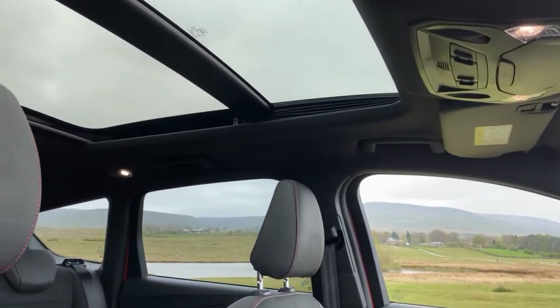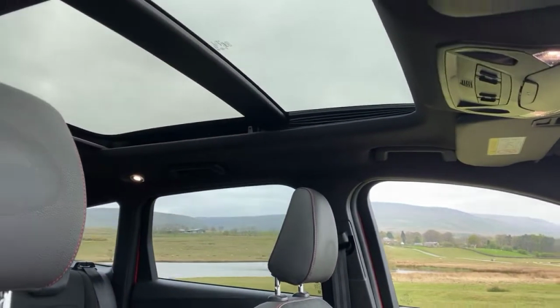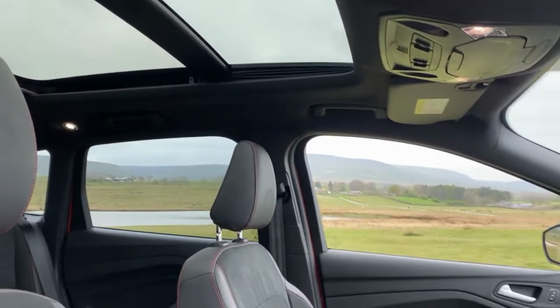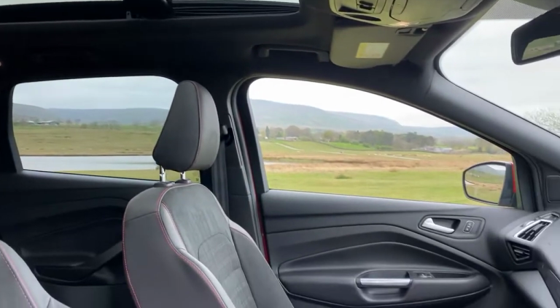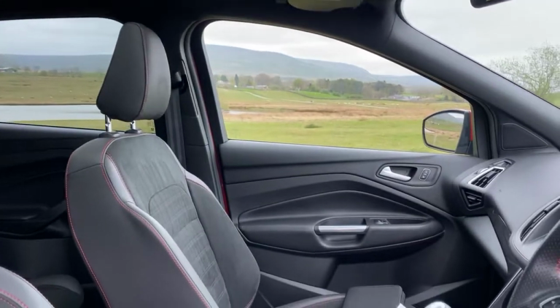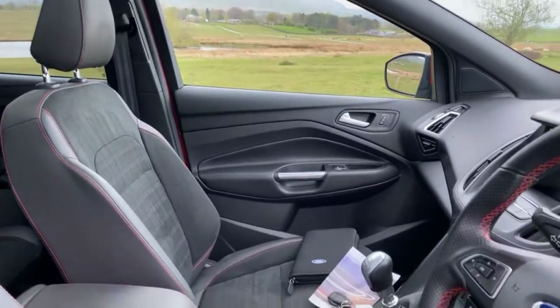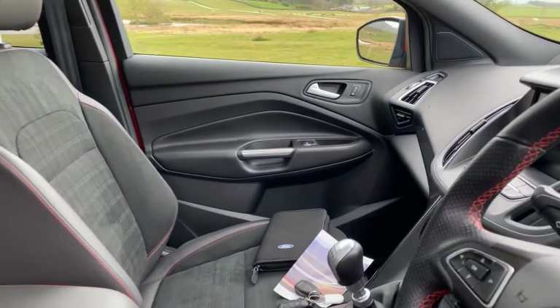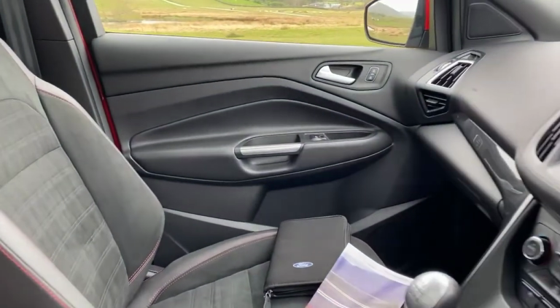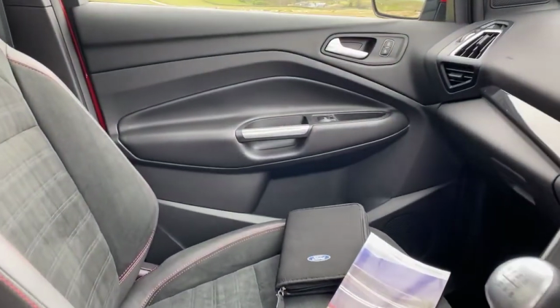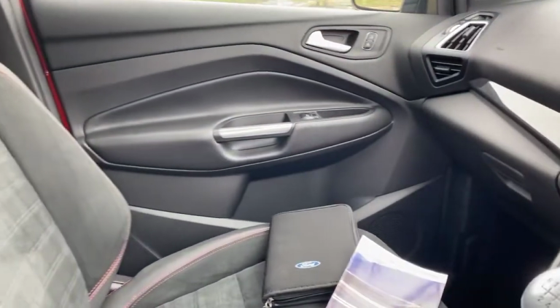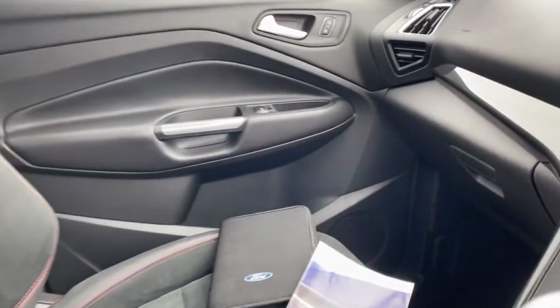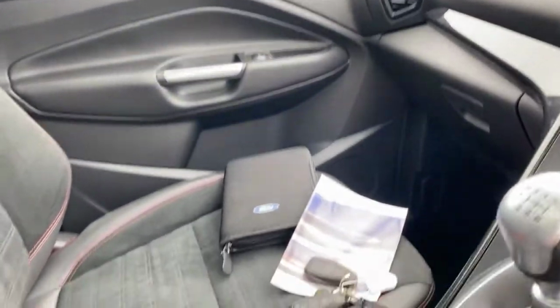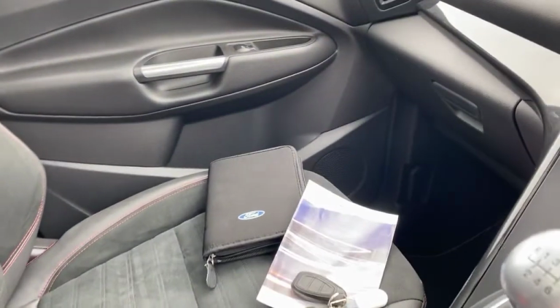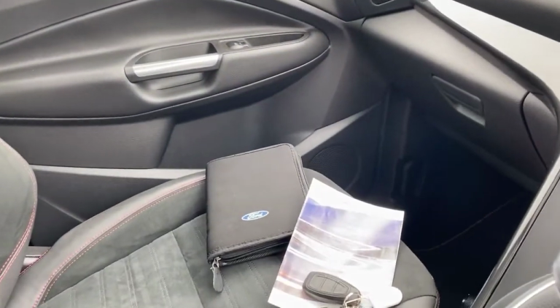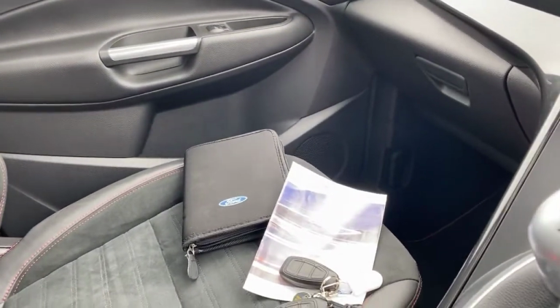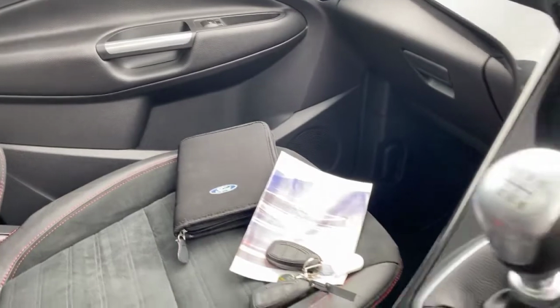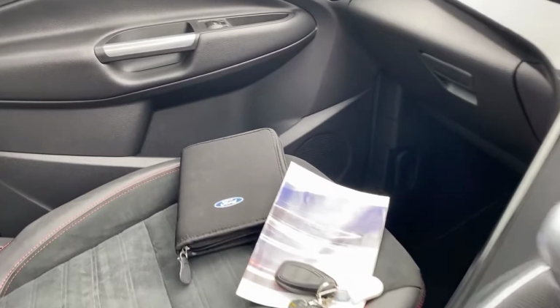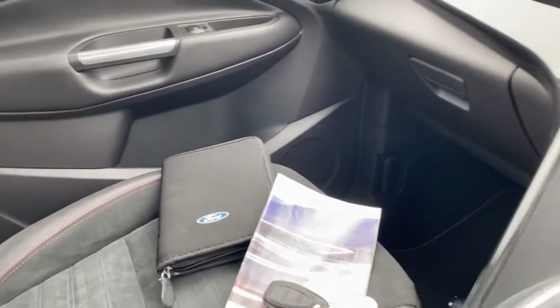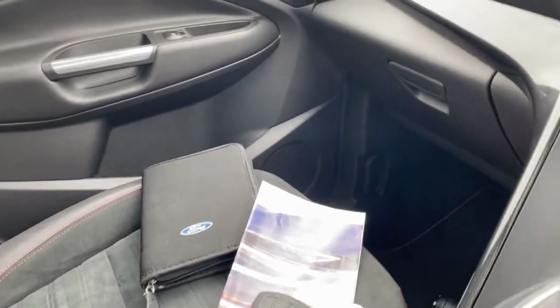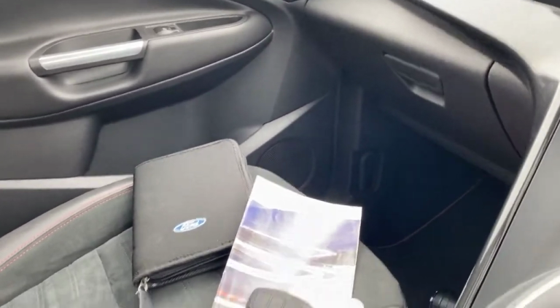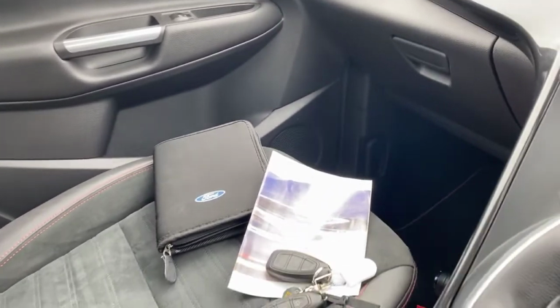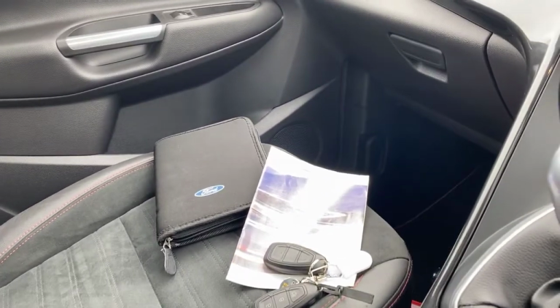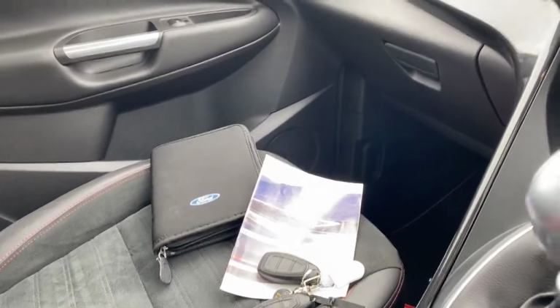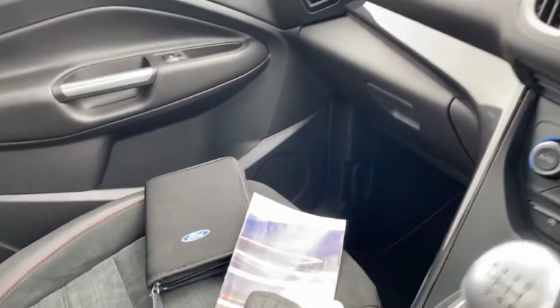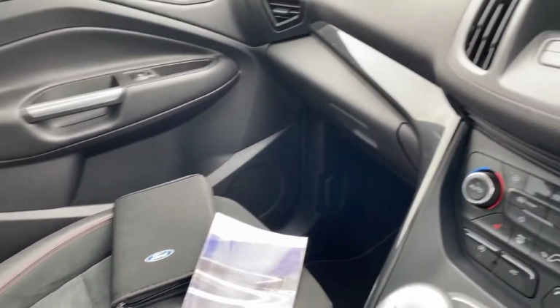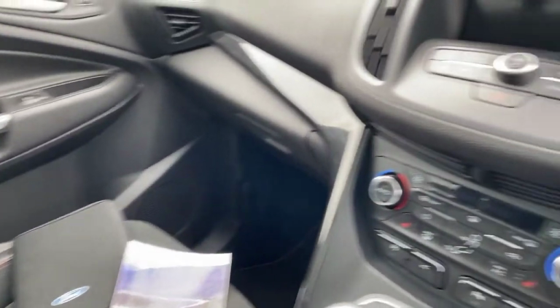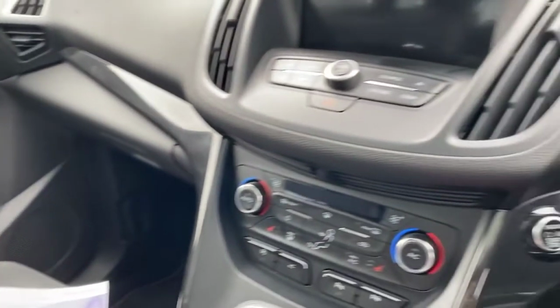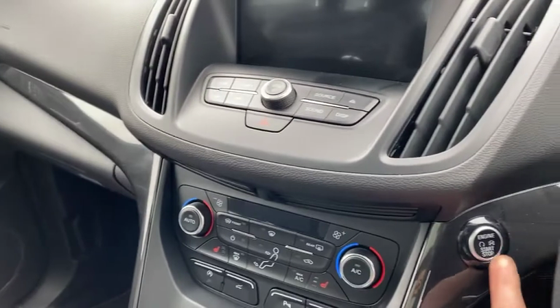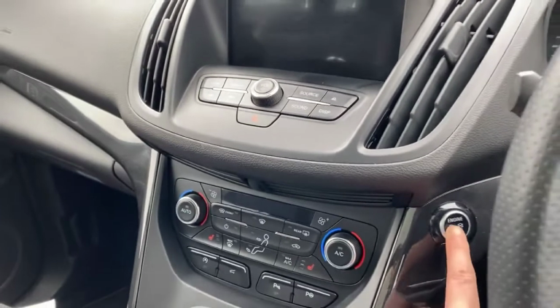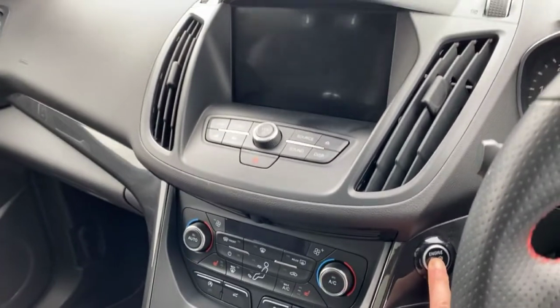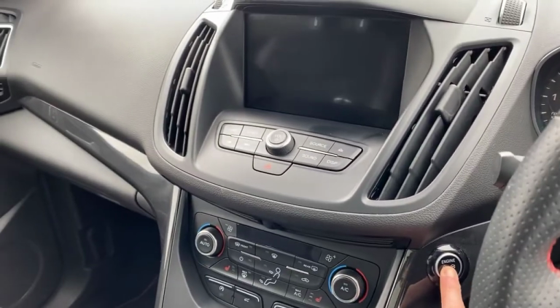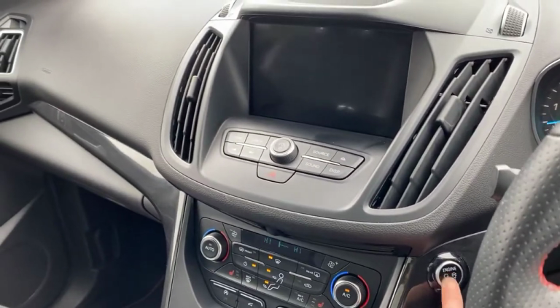On the passenger seat, we have the service schedule all stamped up, present and correct, along with the Ford owner's handbook pack and the two remote control key fobs. To start, it's a keyless push button start, which lights up the Ford colour touch screen audio visual display.